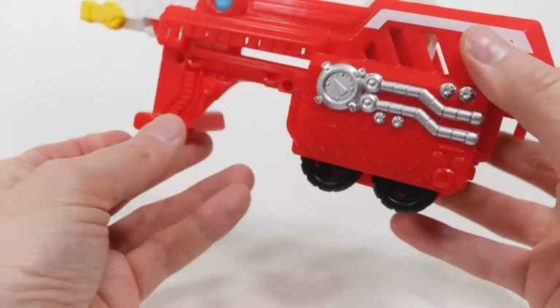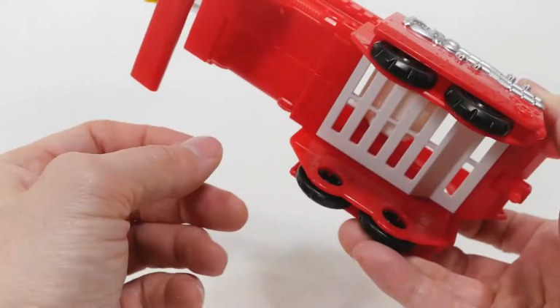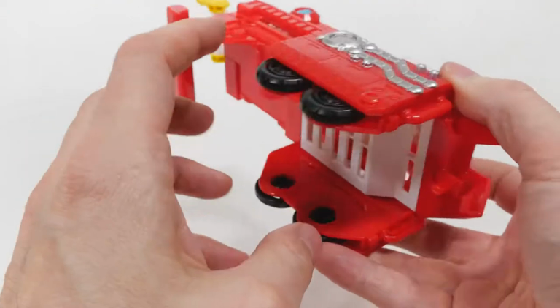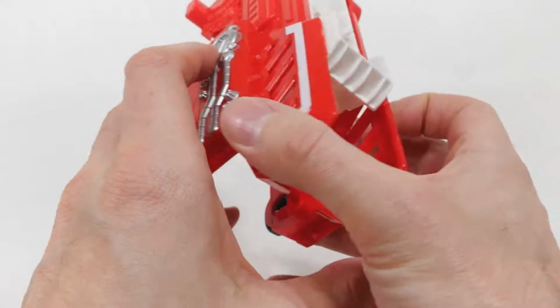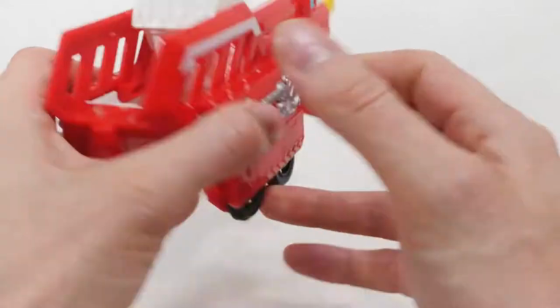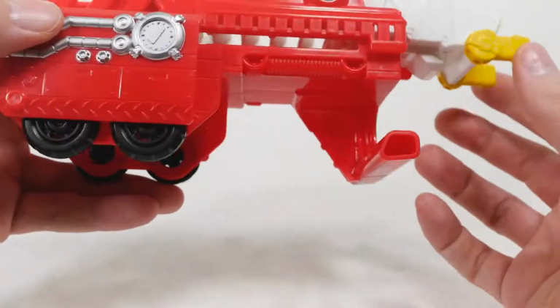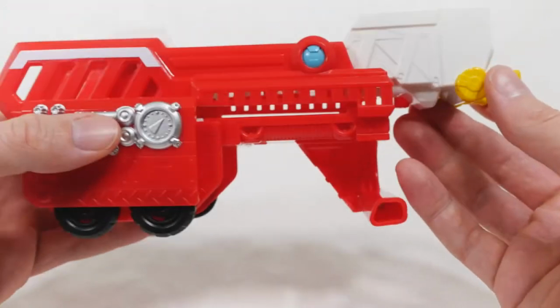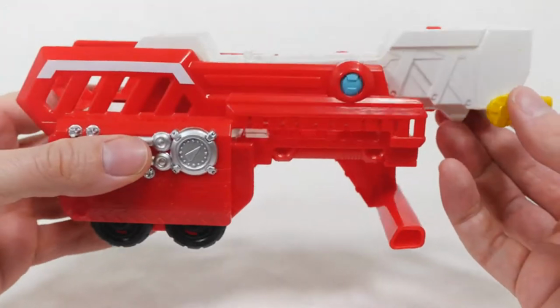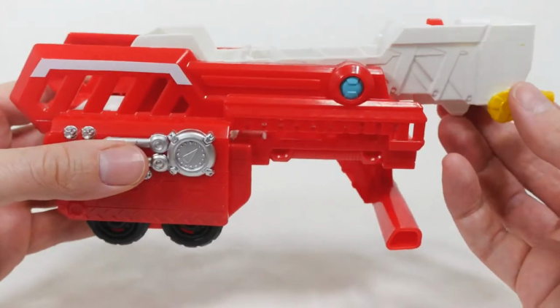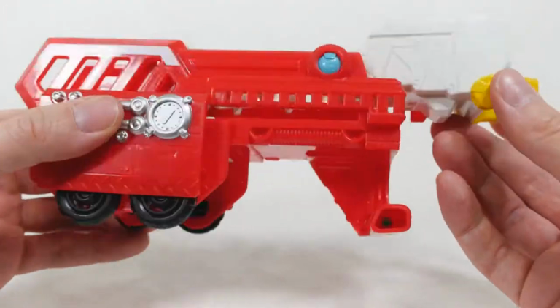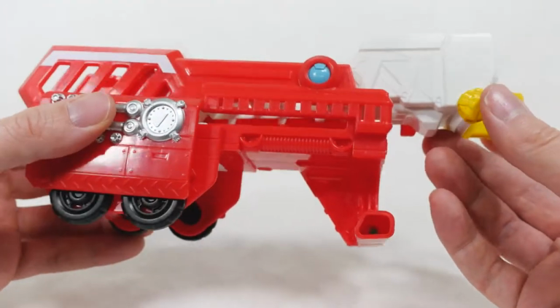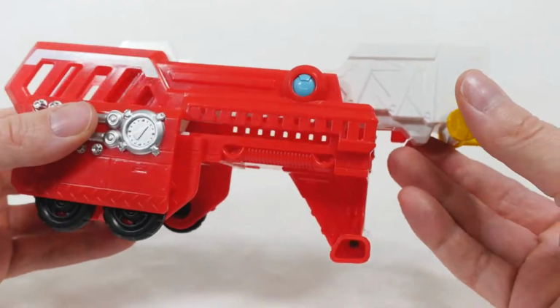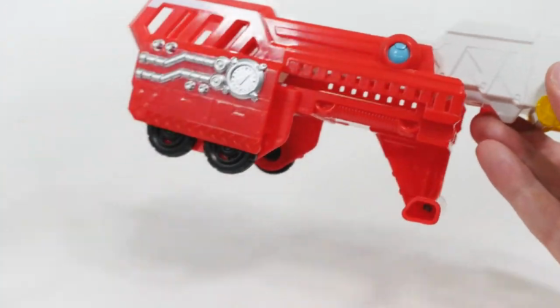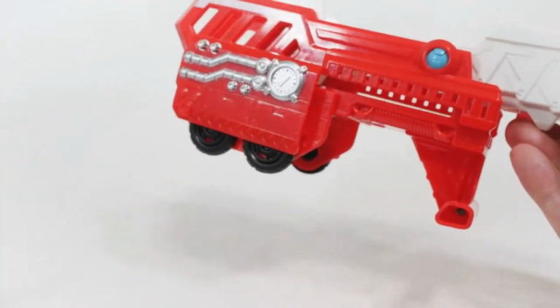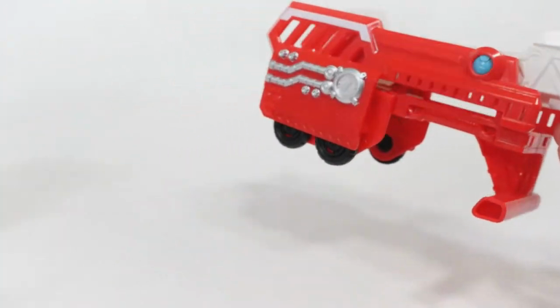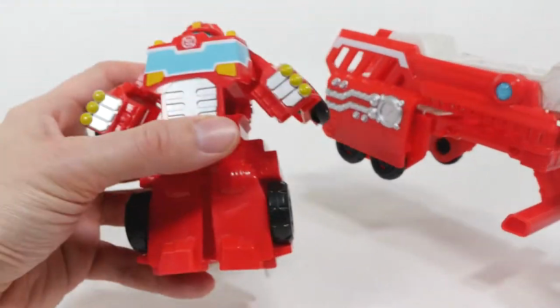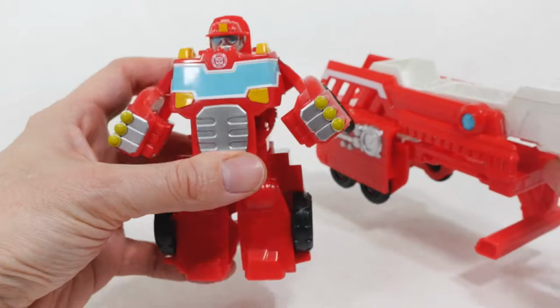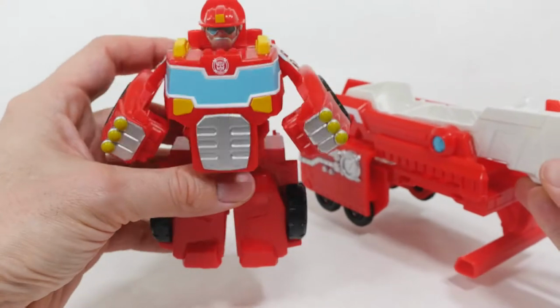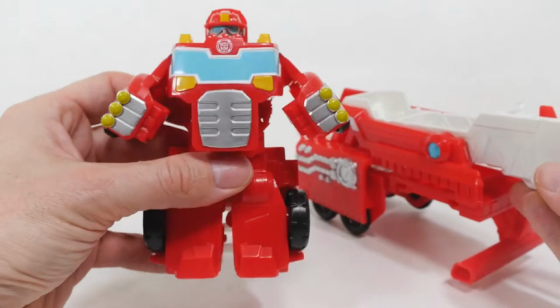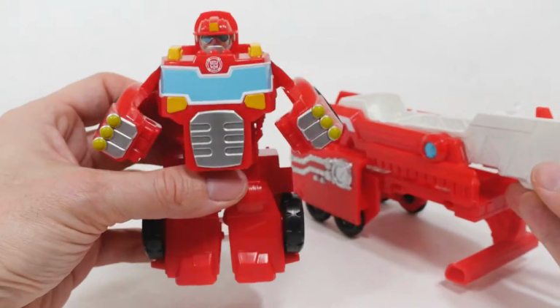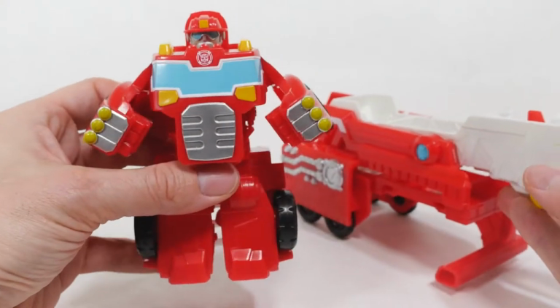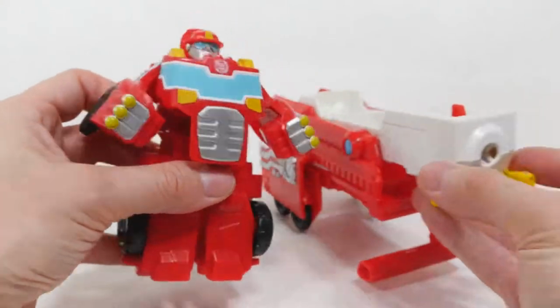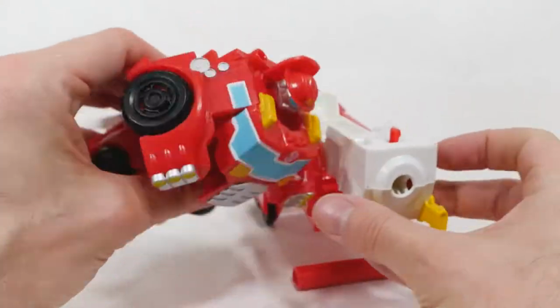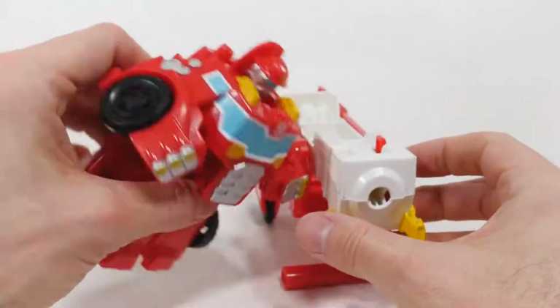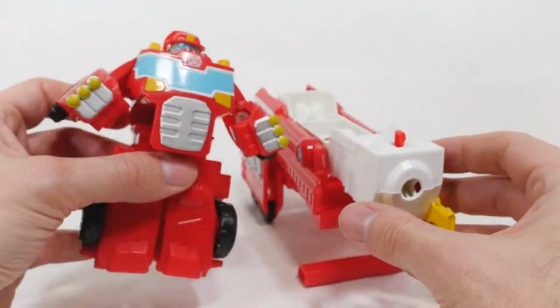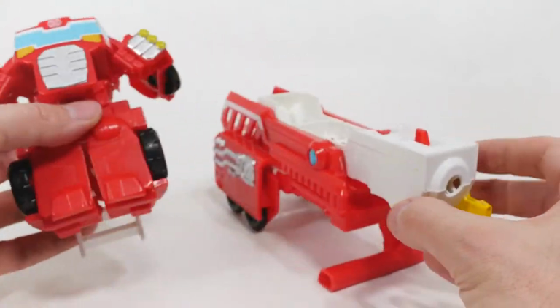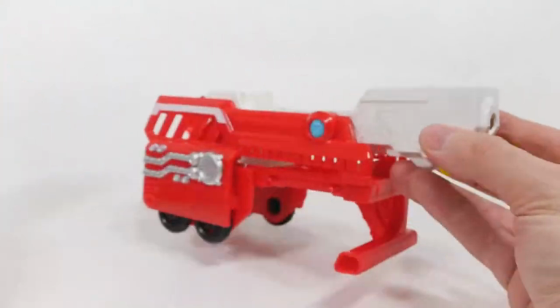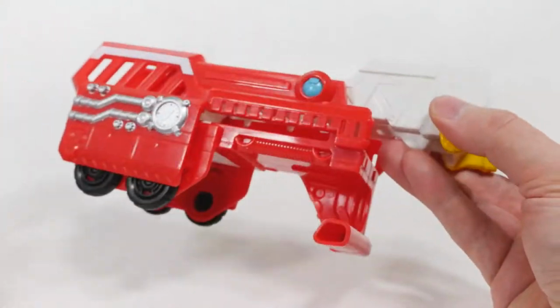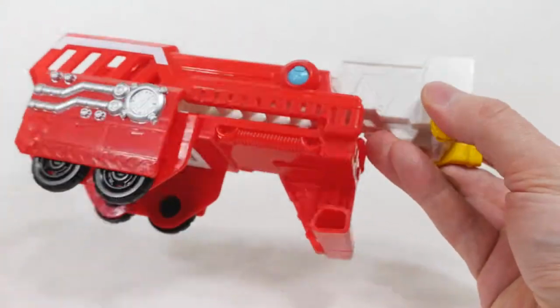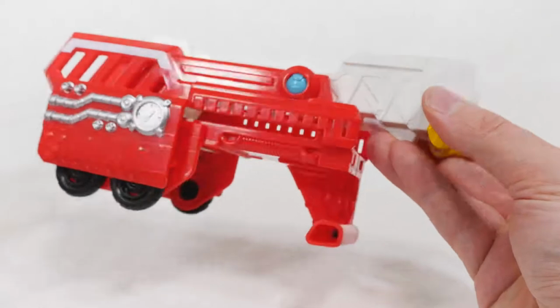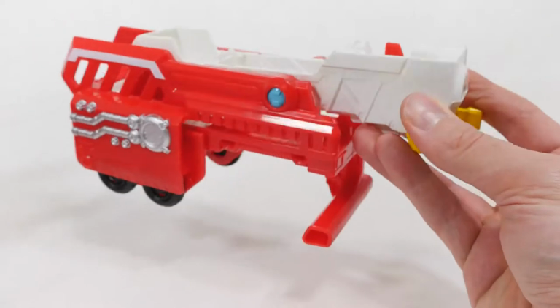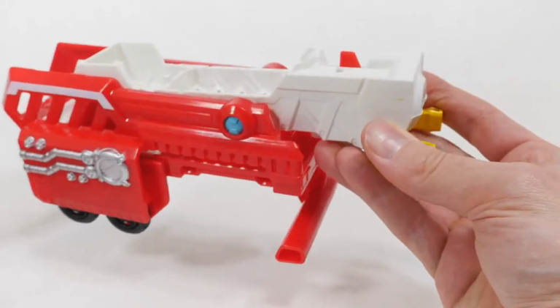It's pretty cool that you can do multiple things. You can play with it as a fire truck, you can play with it as a transformer transforming into a fire truck, and you also have this cool wrist launcher.